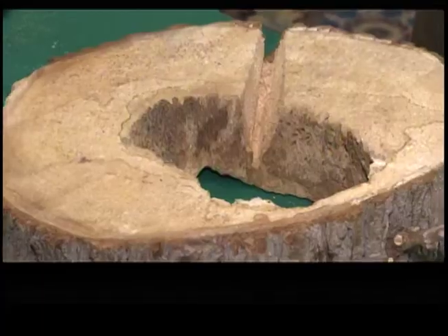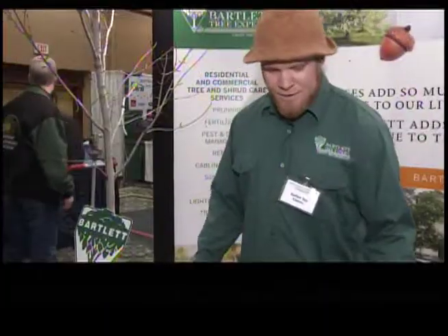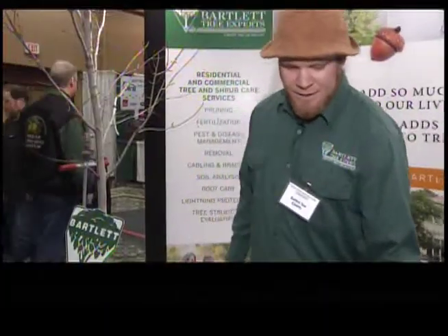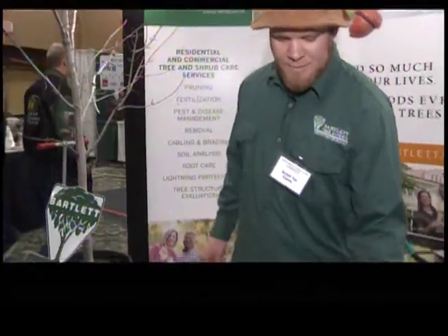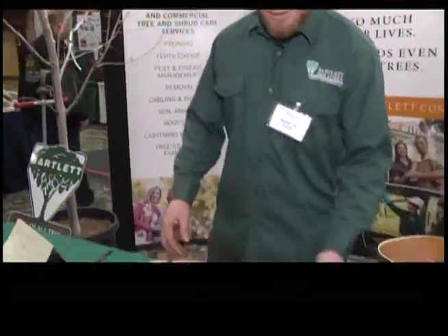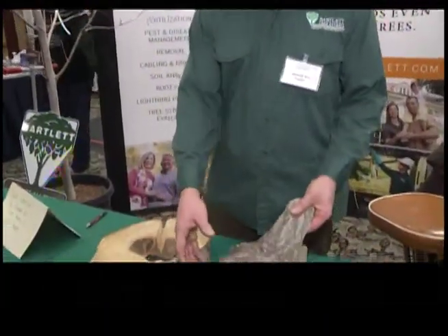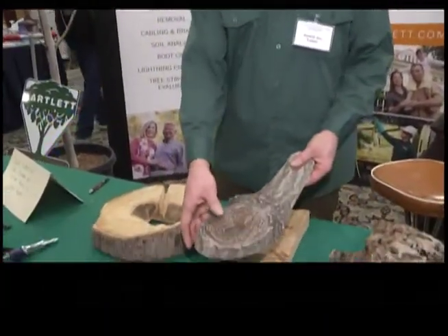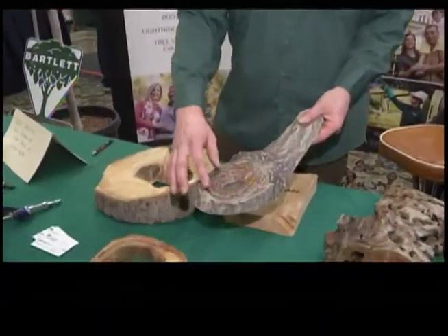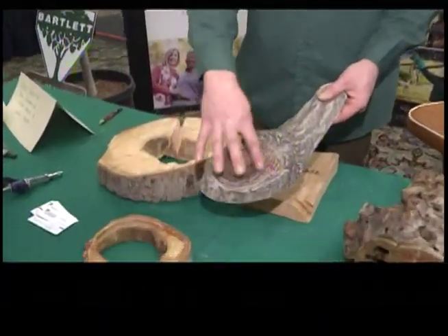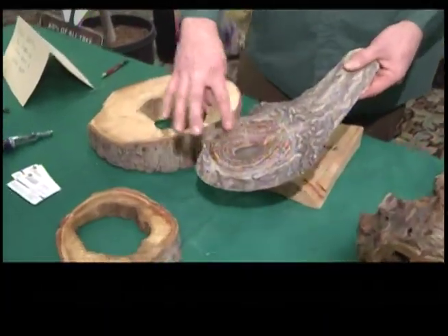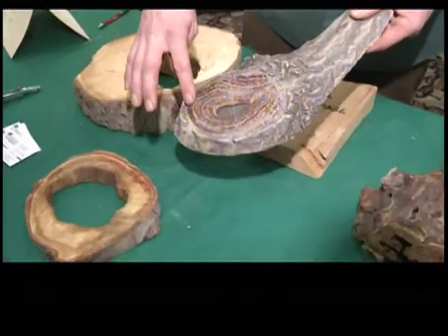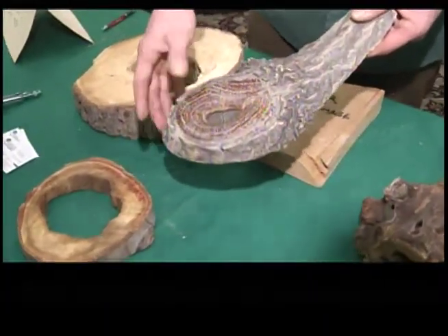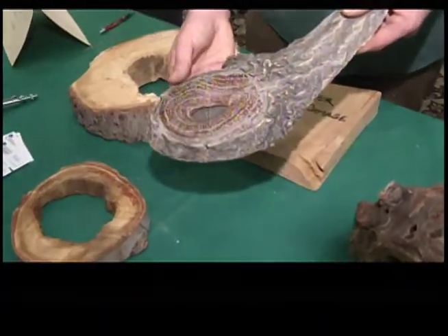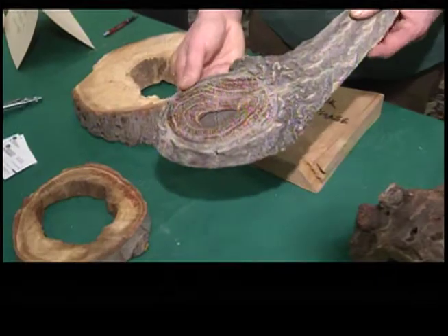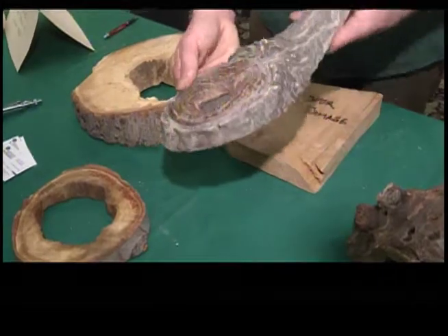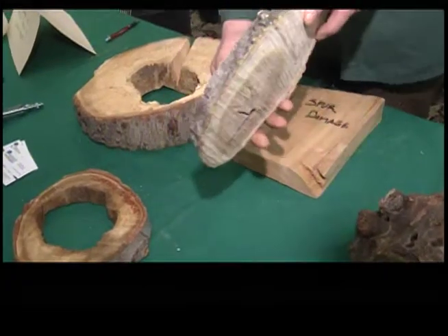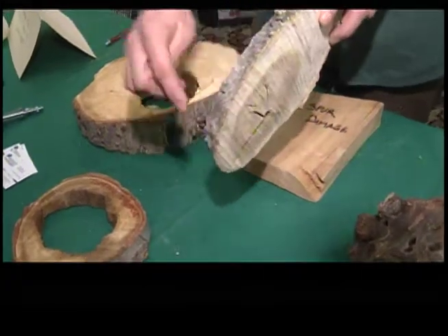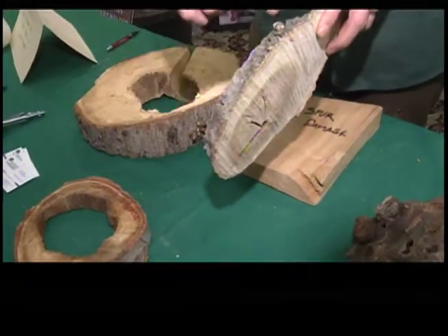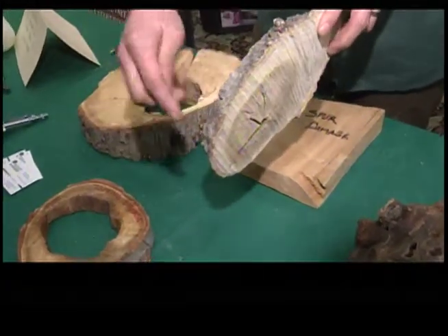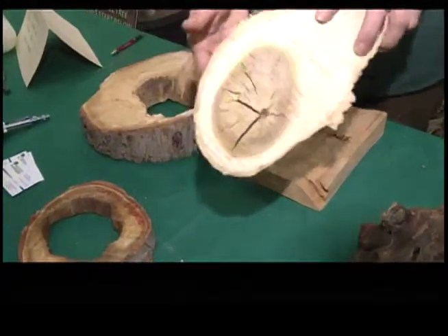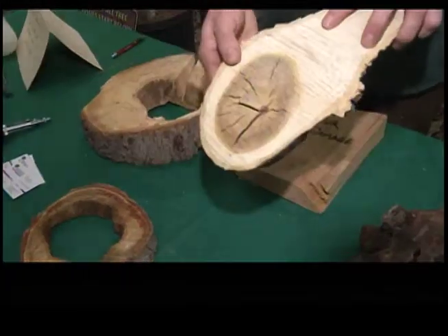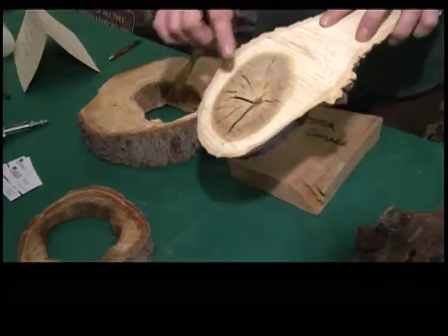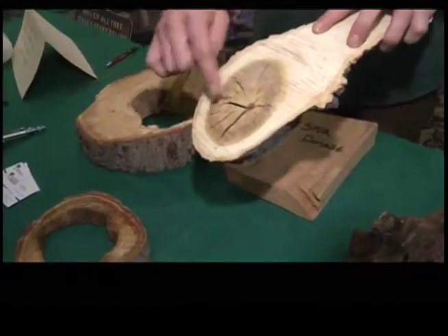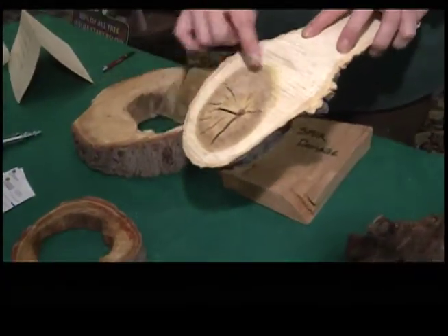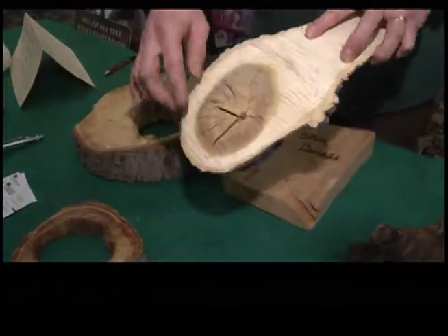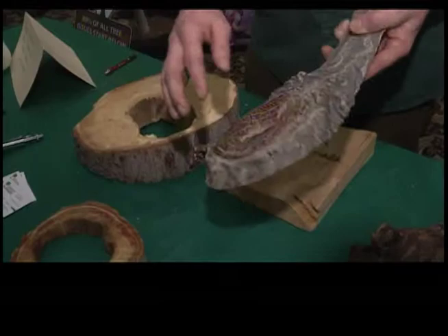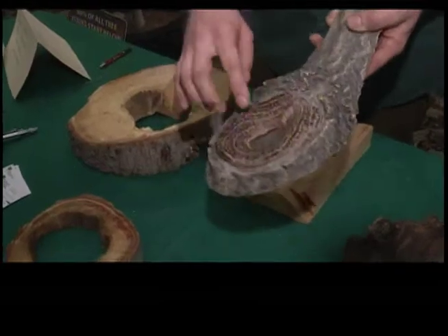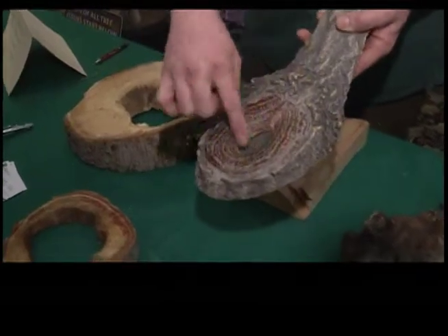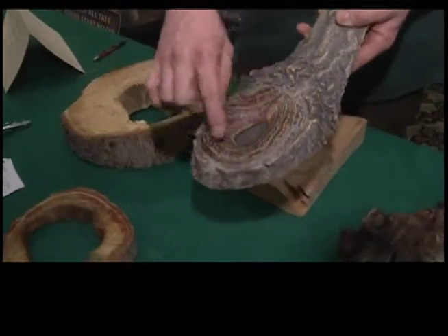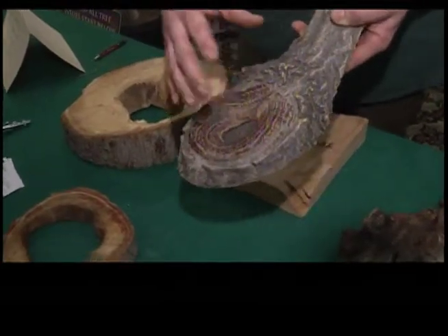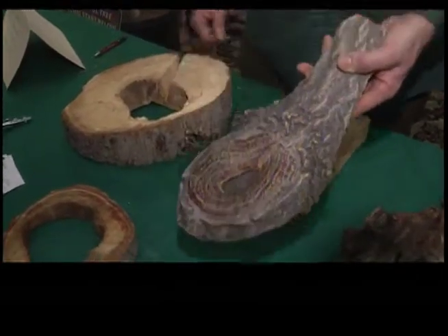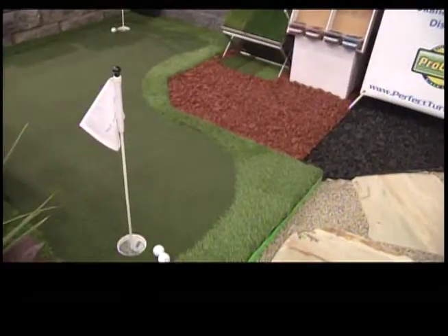Another problem is the center of the tree will start to rot out, which may cause future problems. When you make a proper cut, the tree will wall off all the decay. This would be a proper collar cut — it forms four different walls to keep the decay under control.